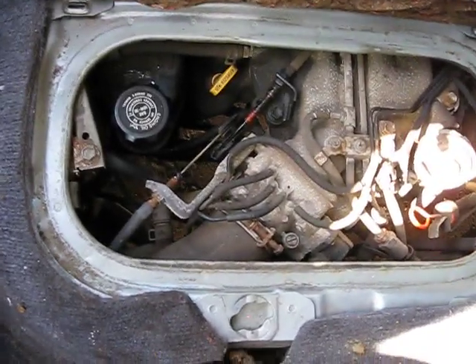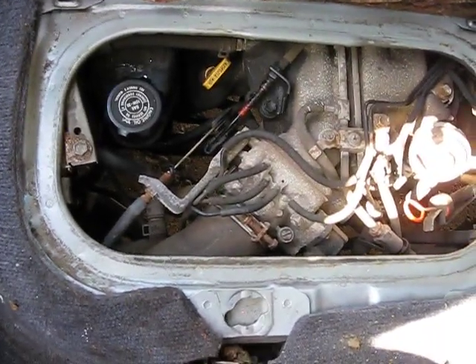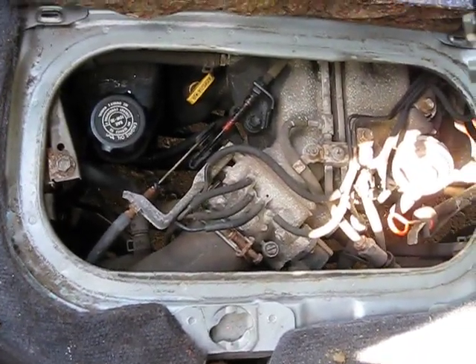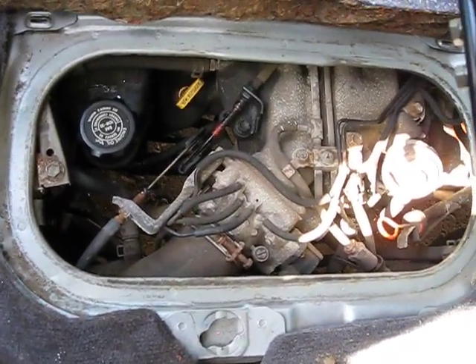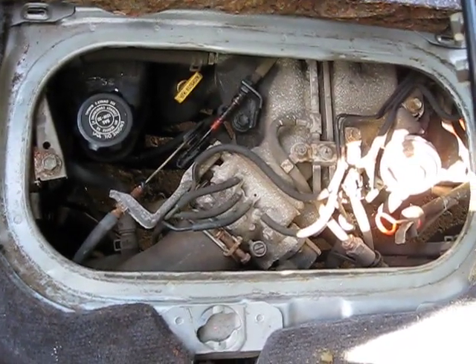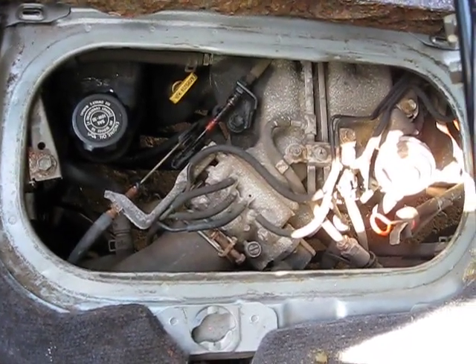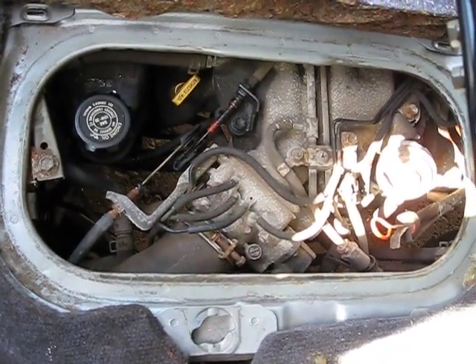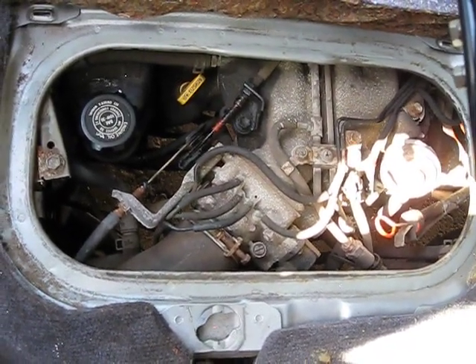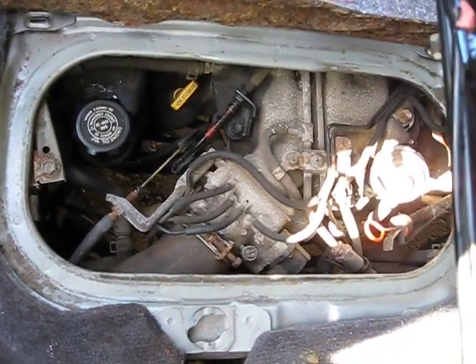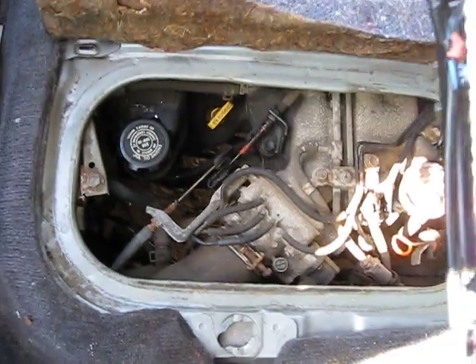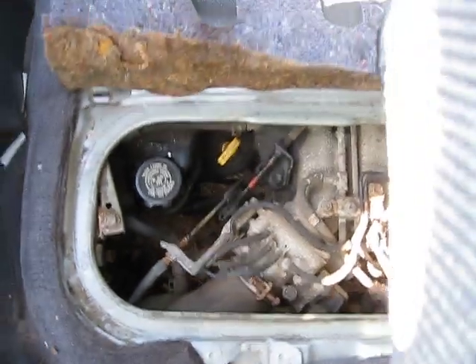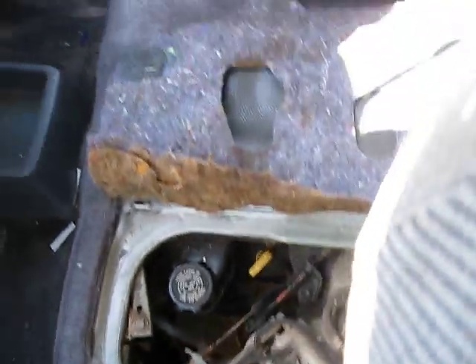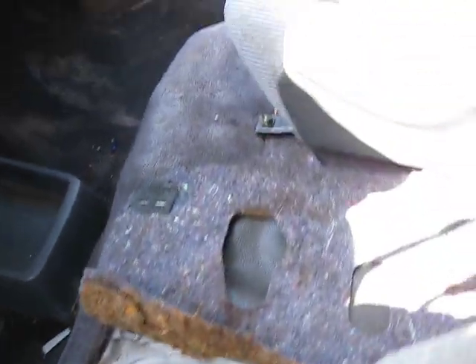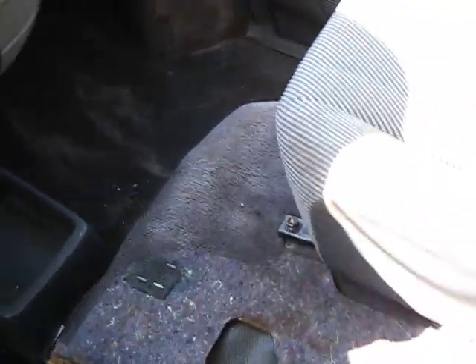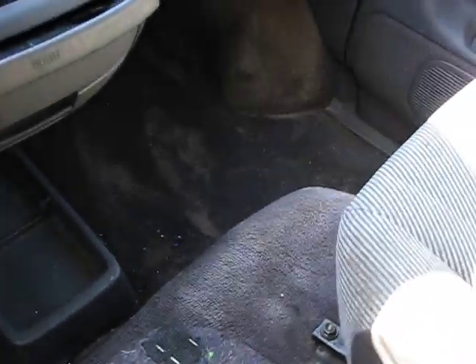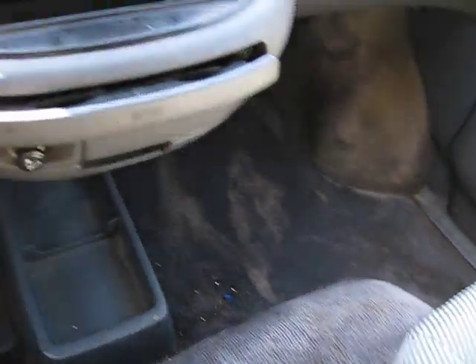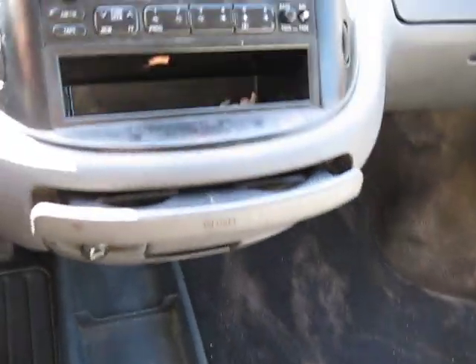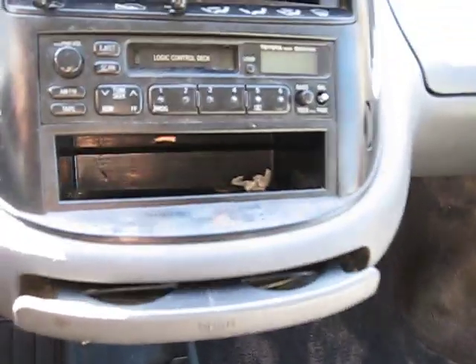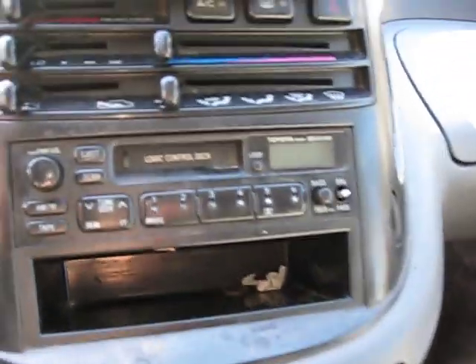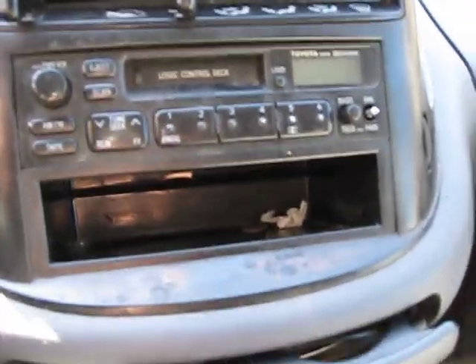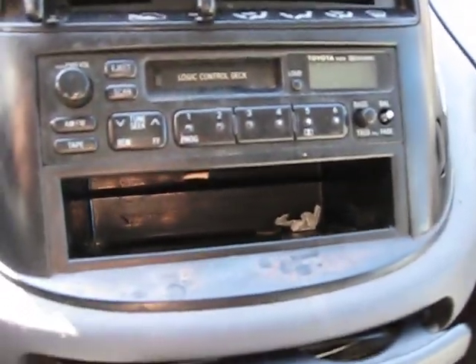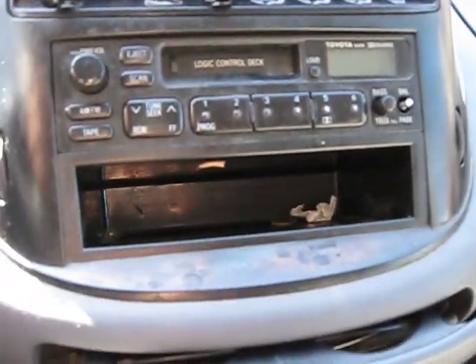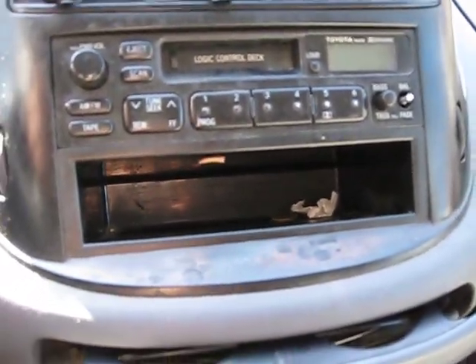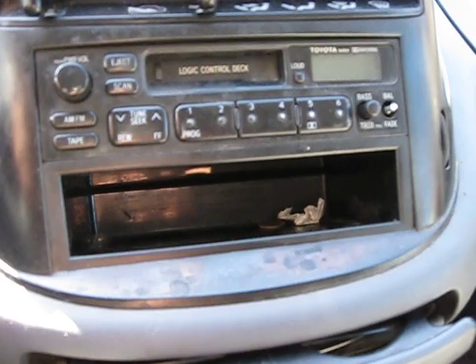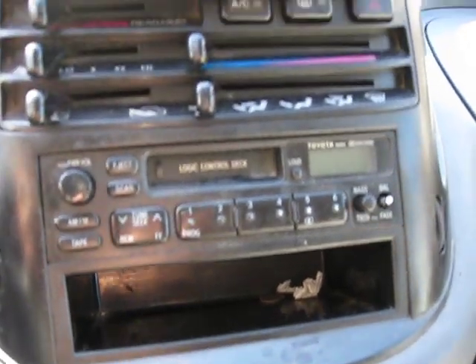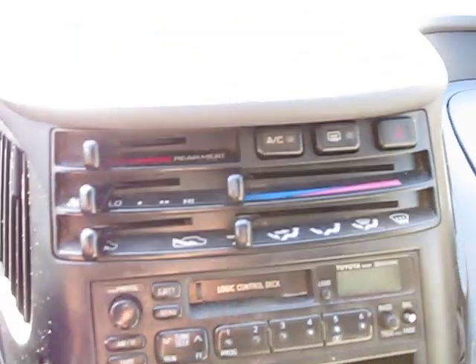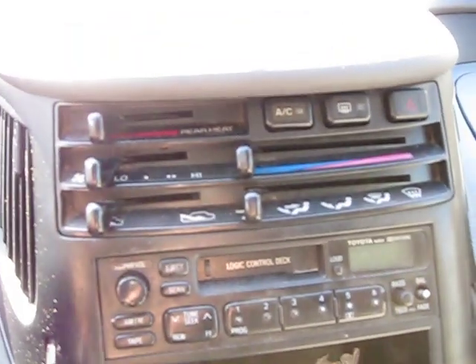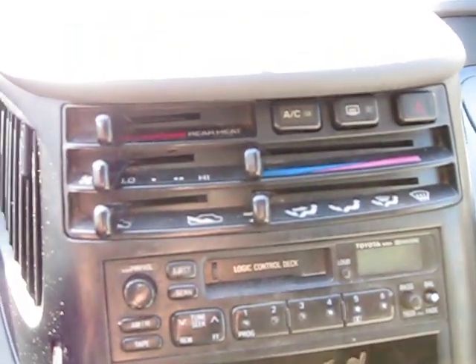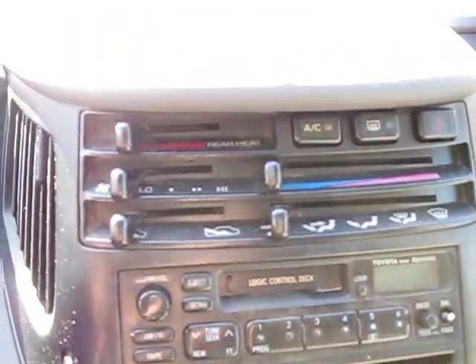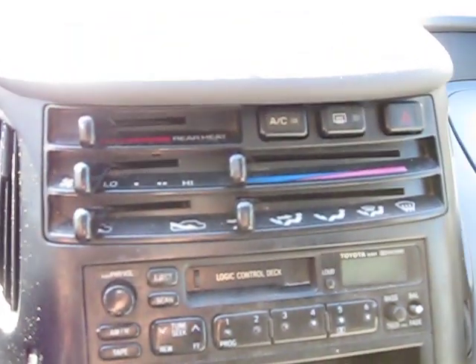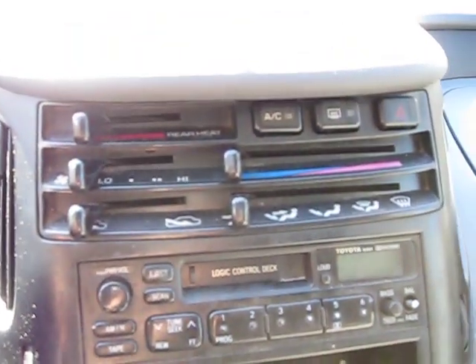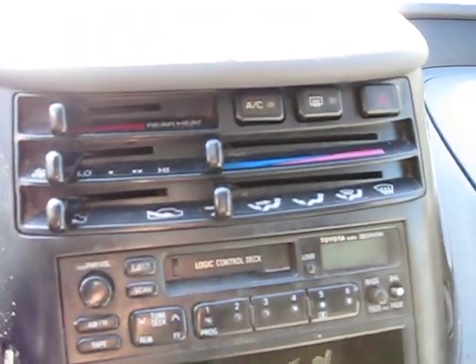And as you can see here, the motor is located under the driver's side seat. It also has an AM FM cassette player with factory front and rear climate control.